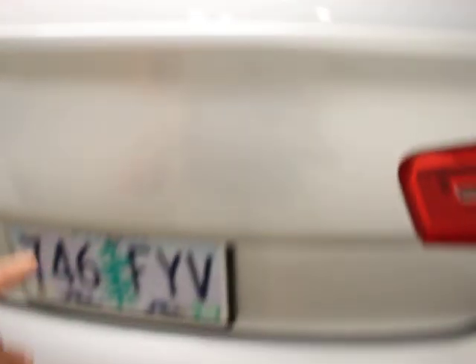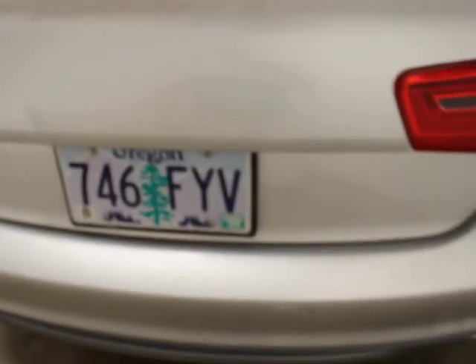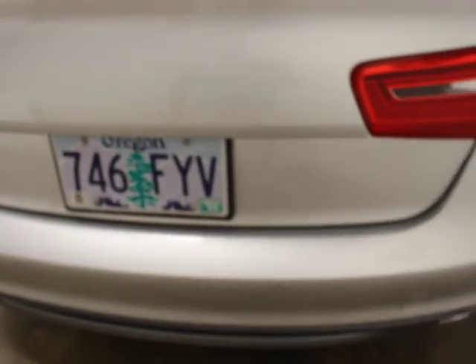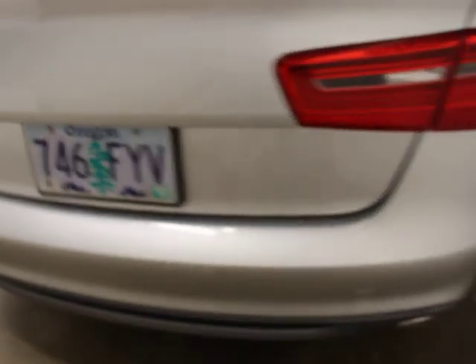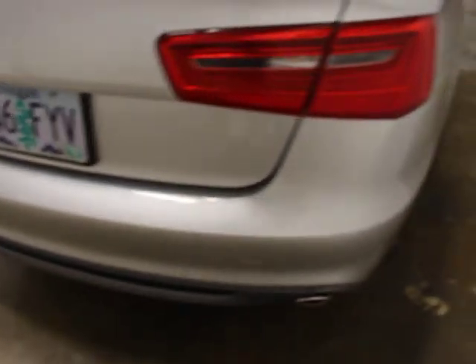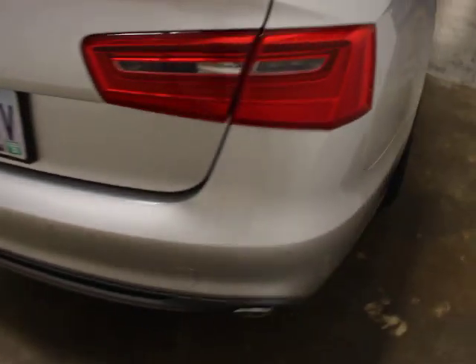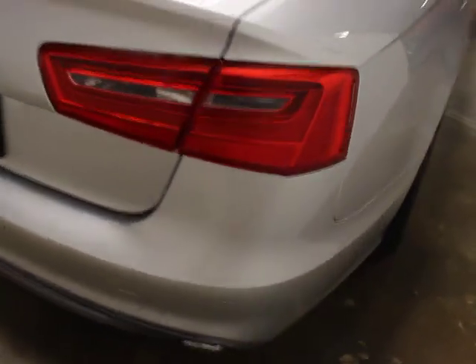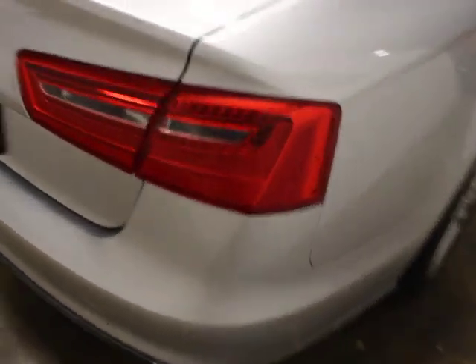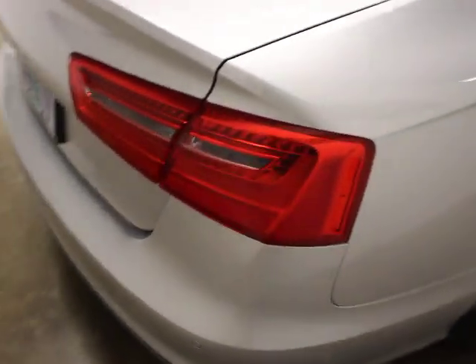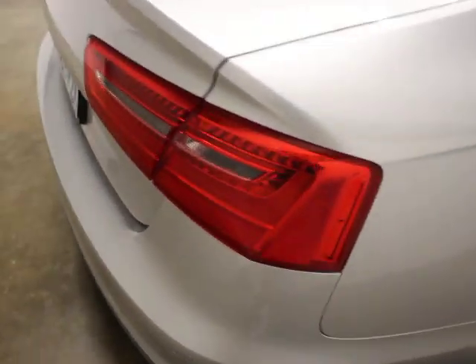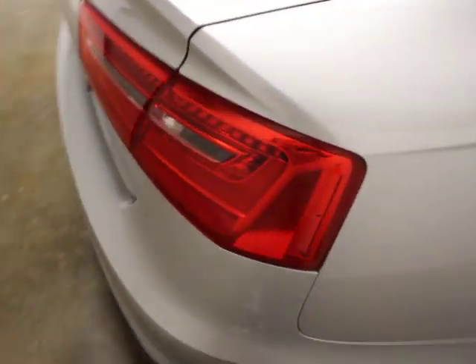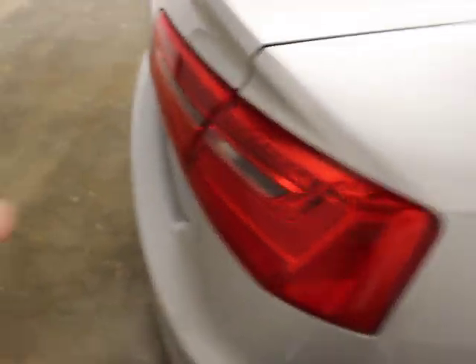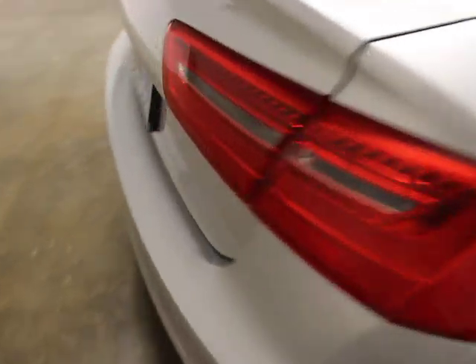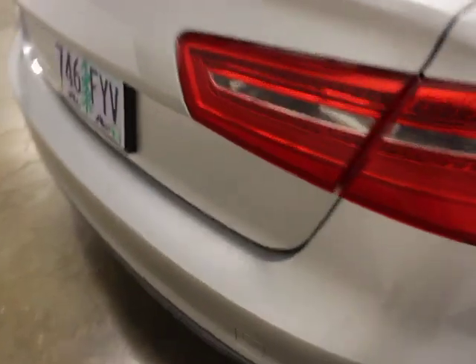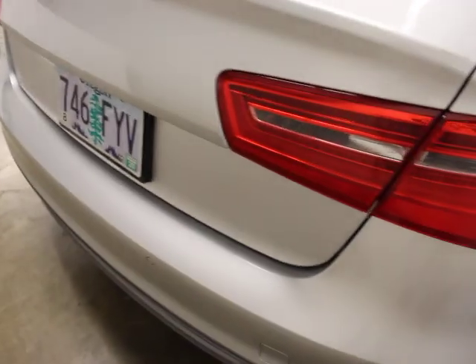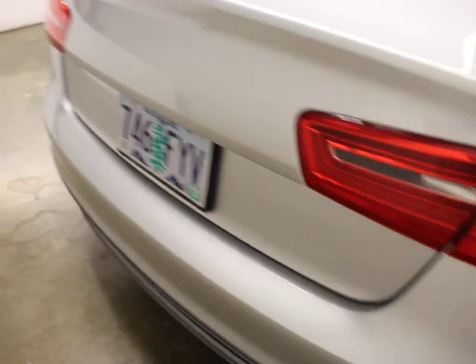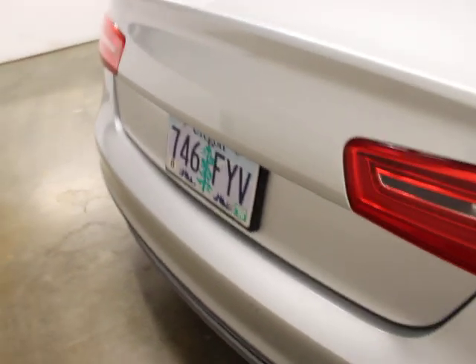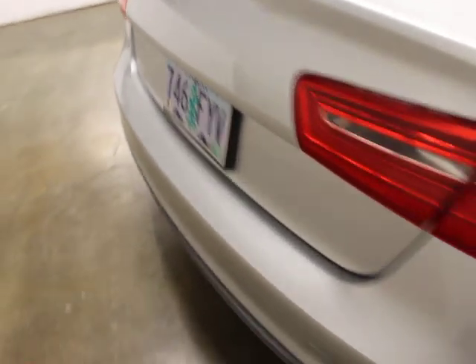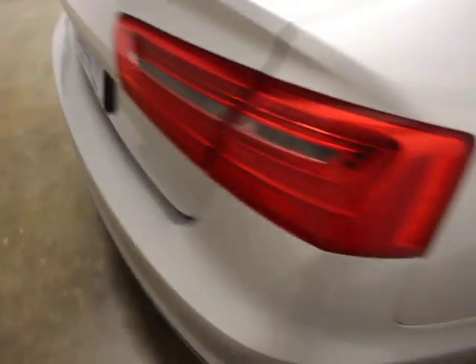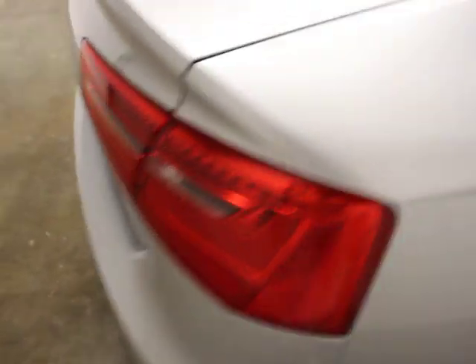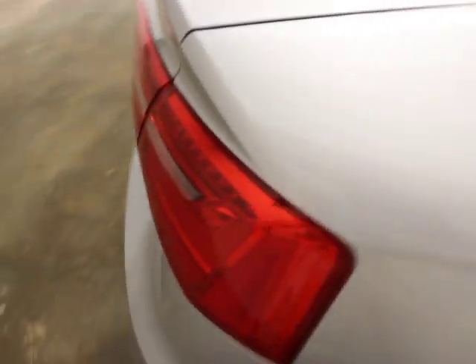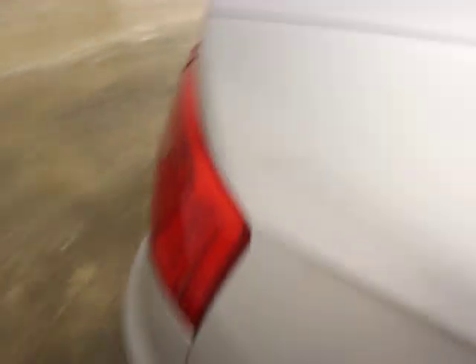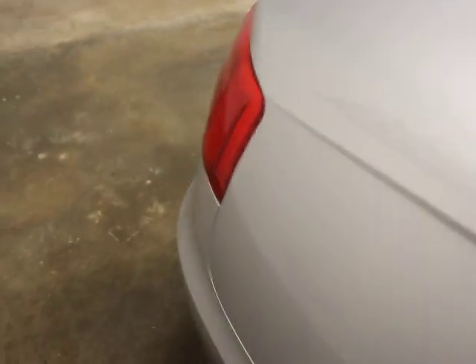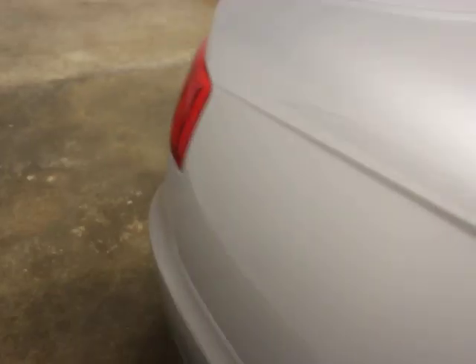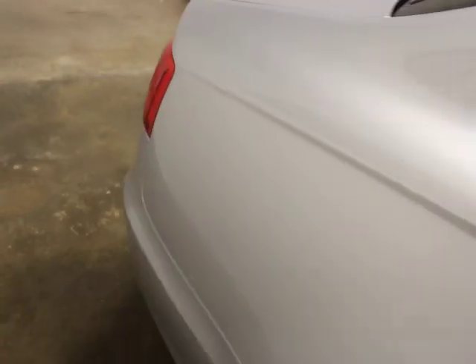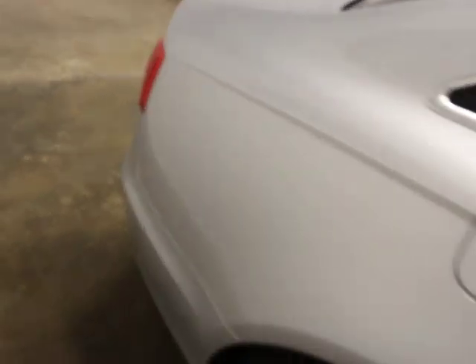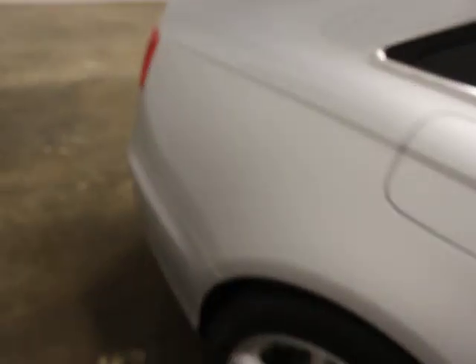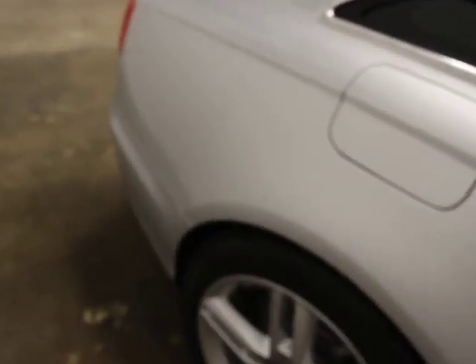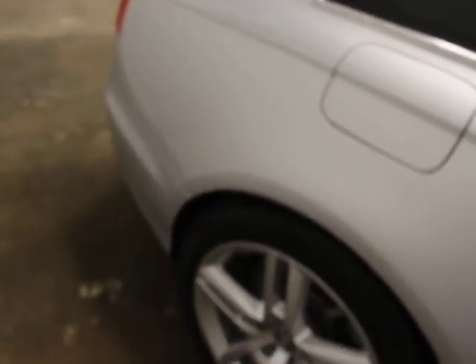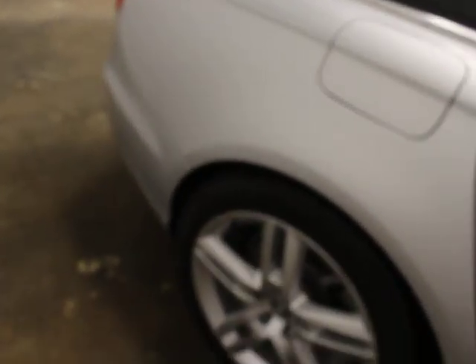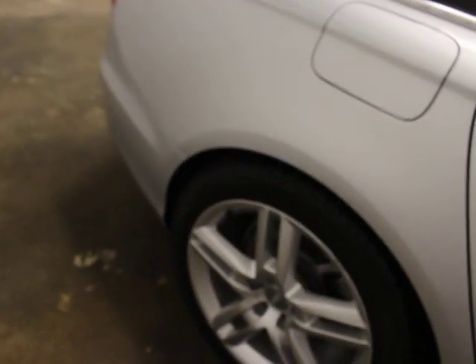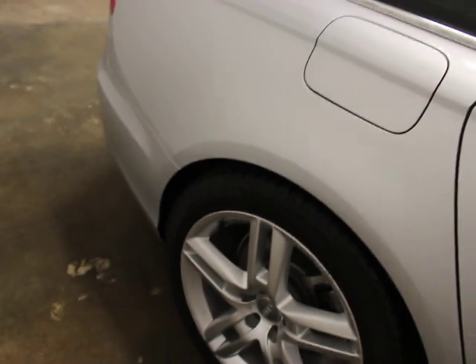You do have a backup camera and front and rear parking sensors. He de-badged it, just so you notice the badging is missing. But the car is immaculate.